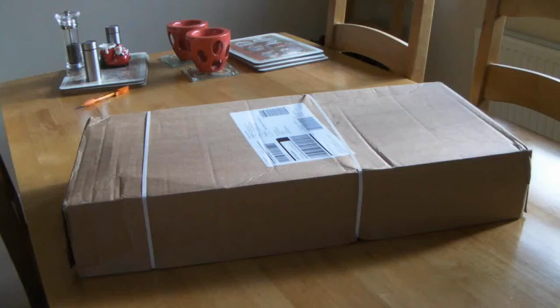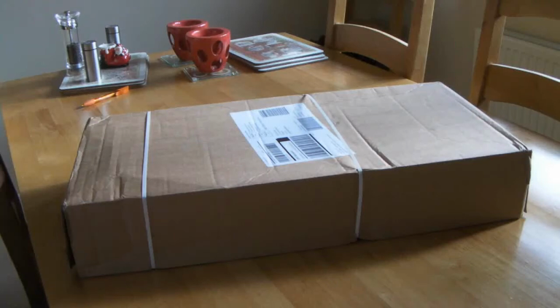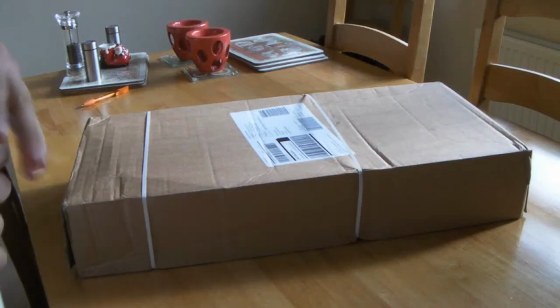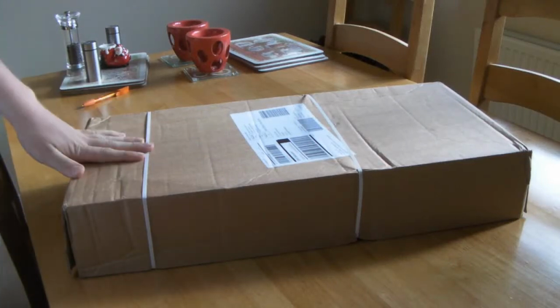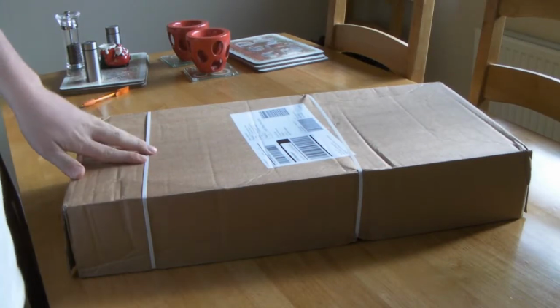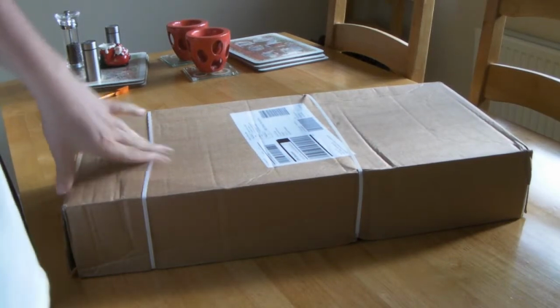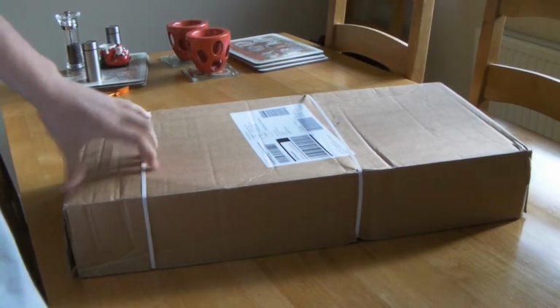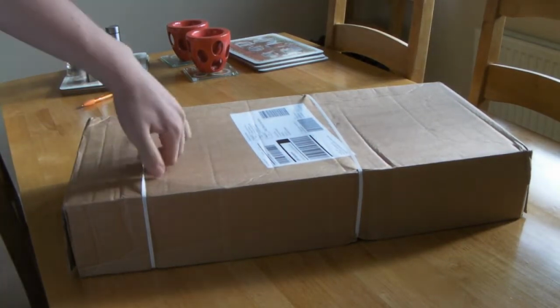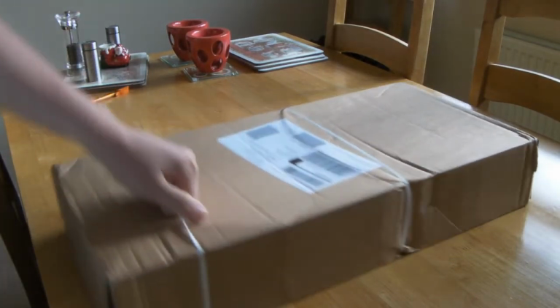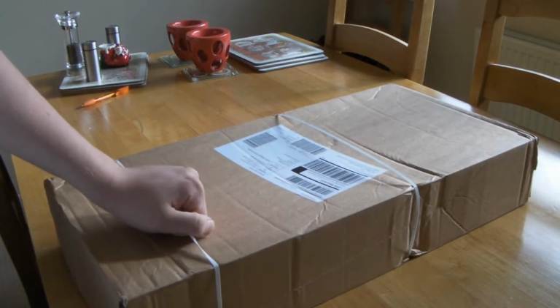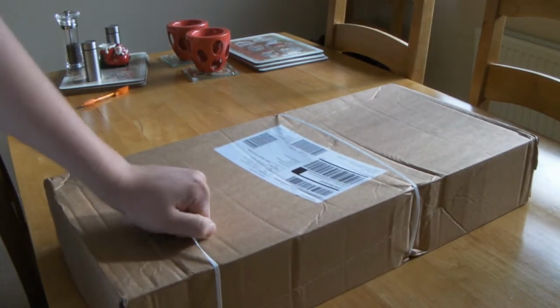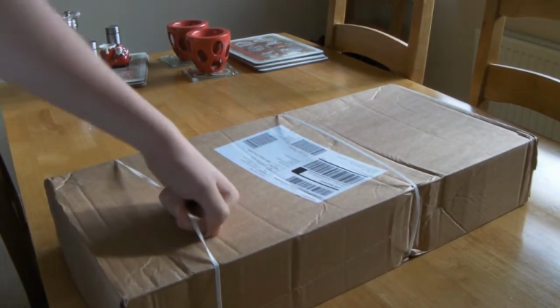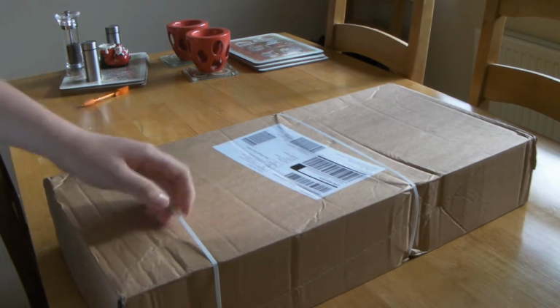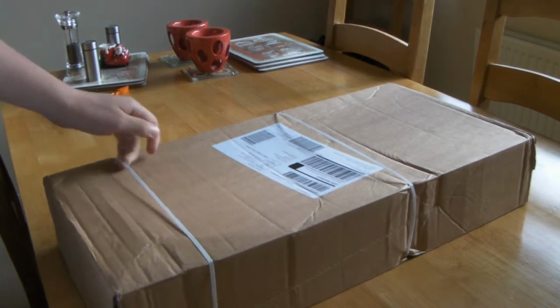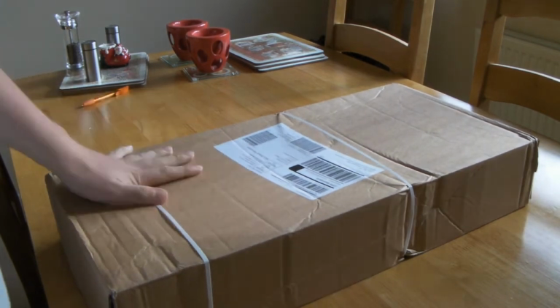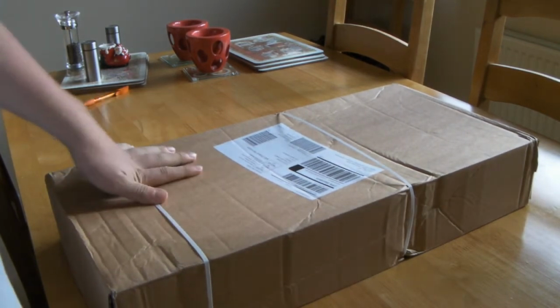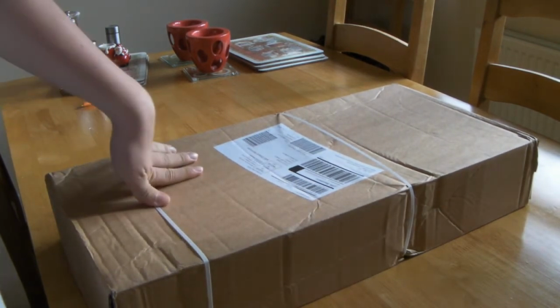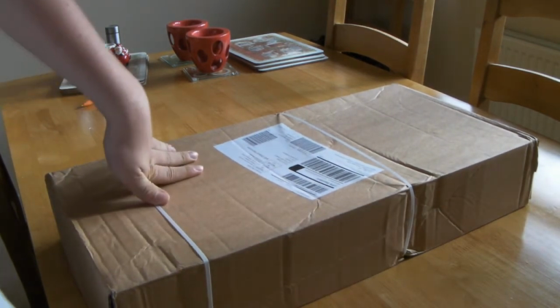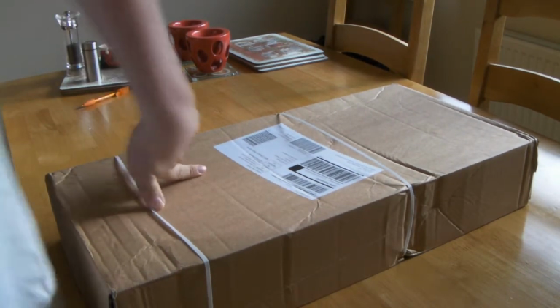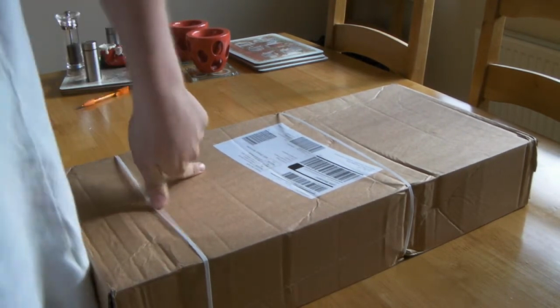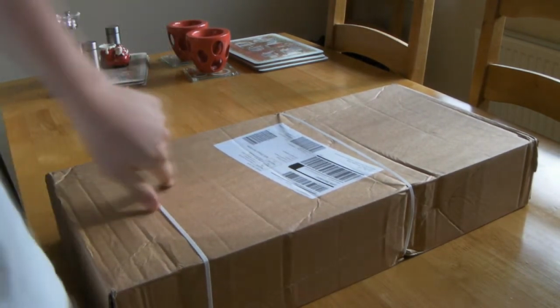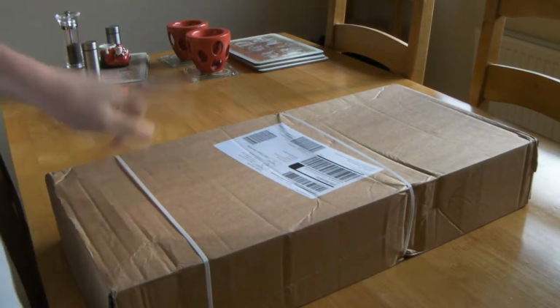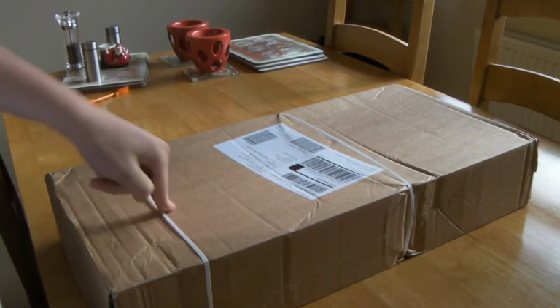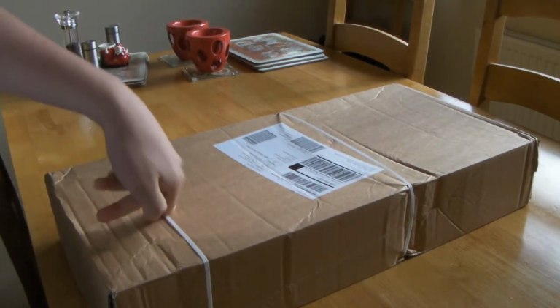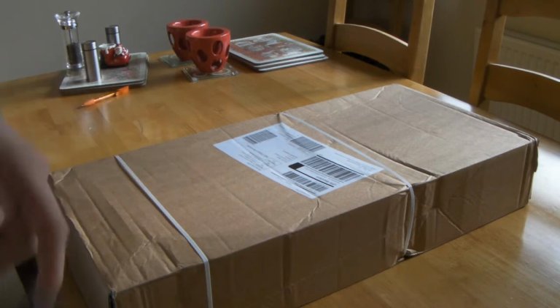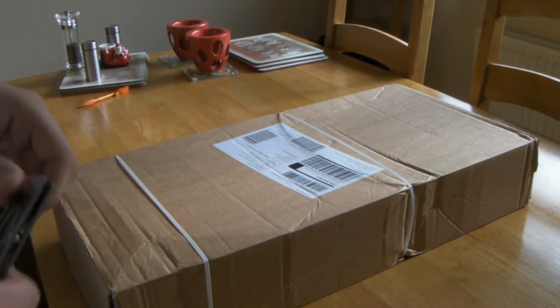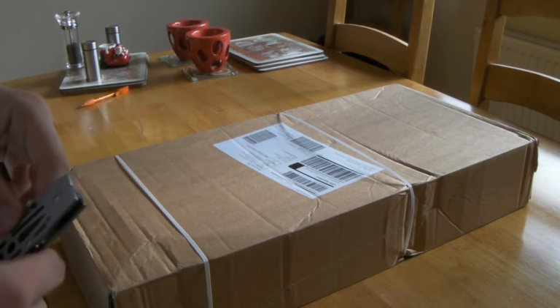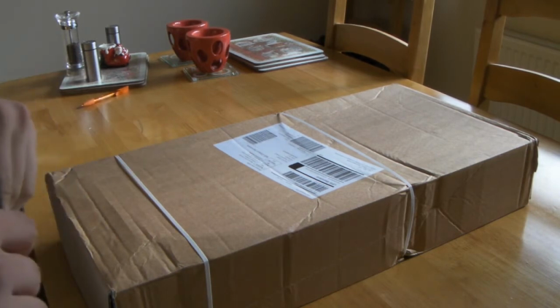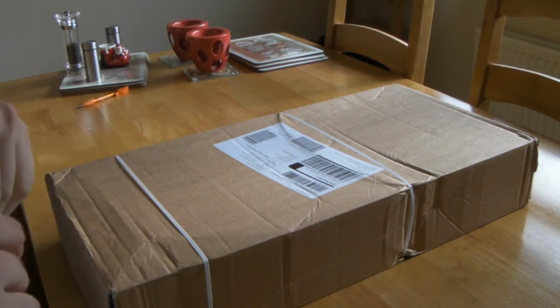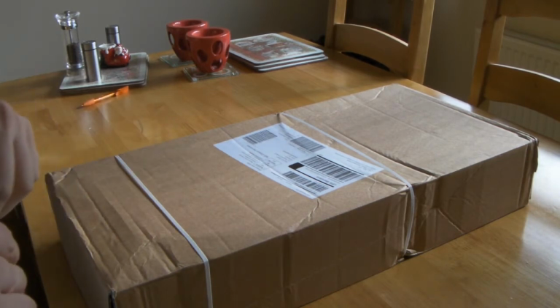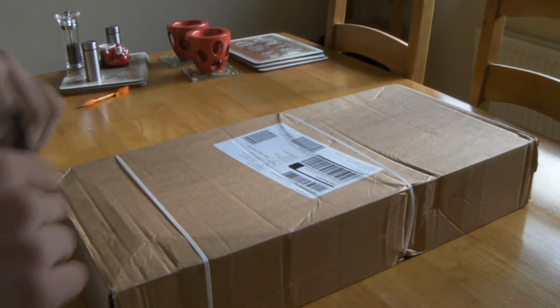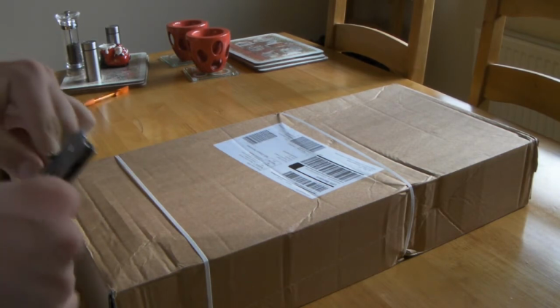Hey guys, The Unboxer here again with another unboxing. I've got two packages today — I'll be doing another unboxing later. I believe this is the Sidewinder X6 keyboard, so let's take a look.